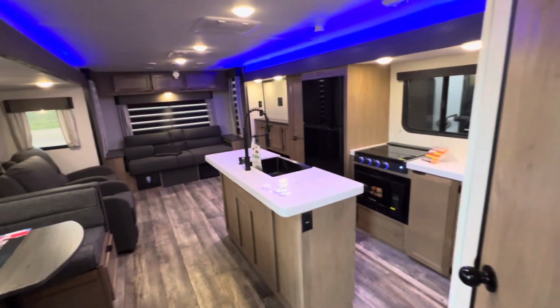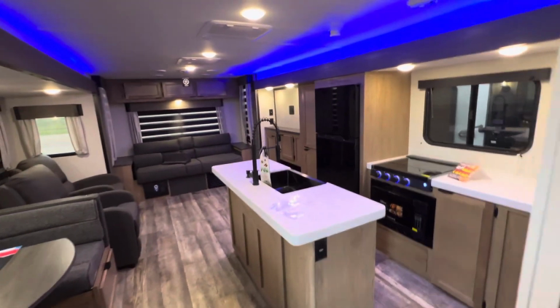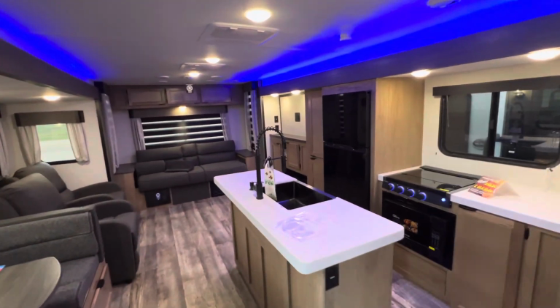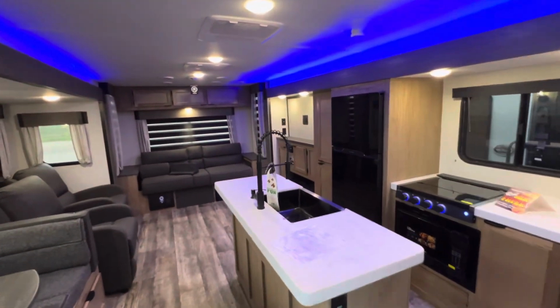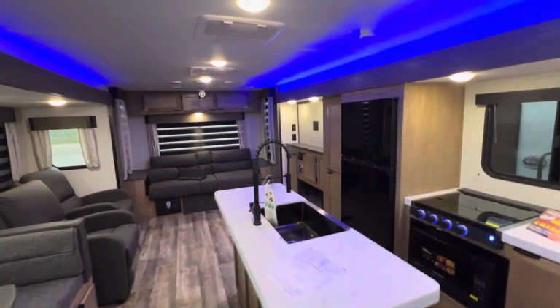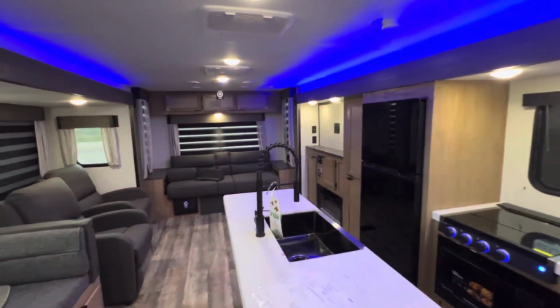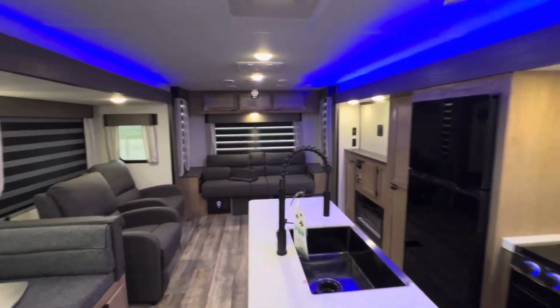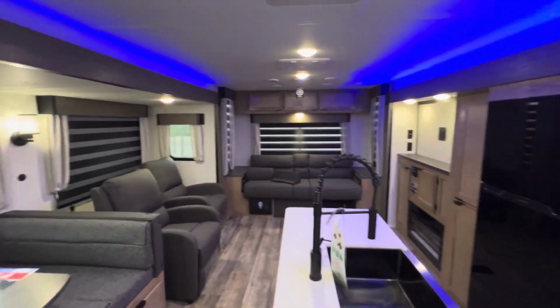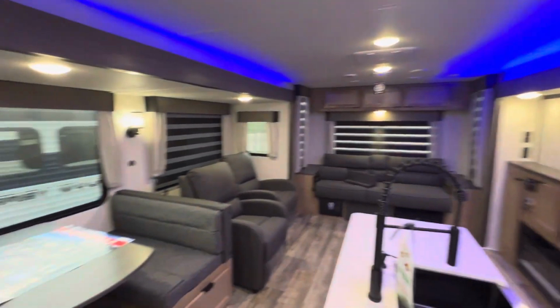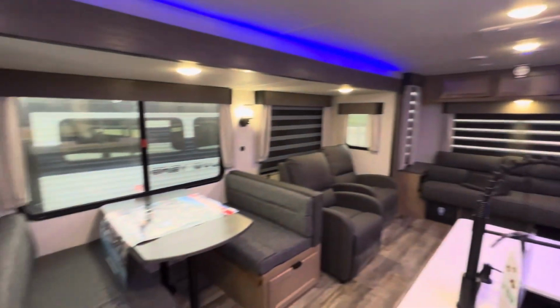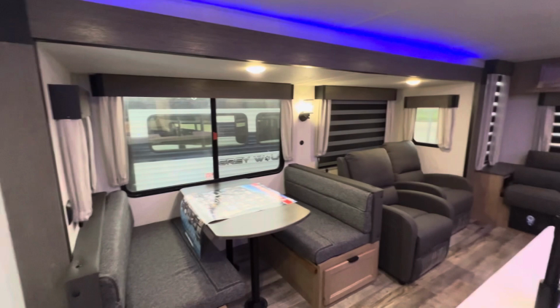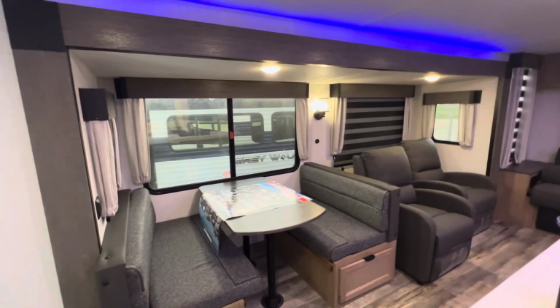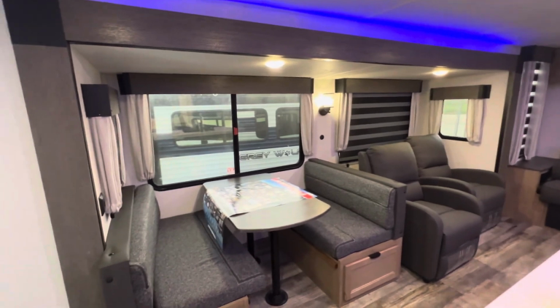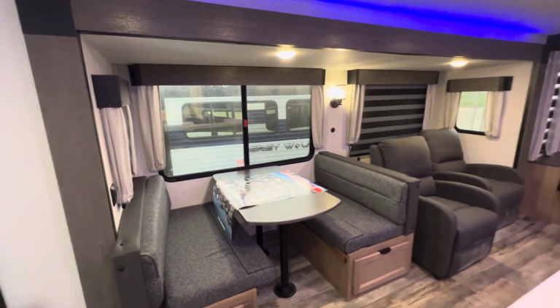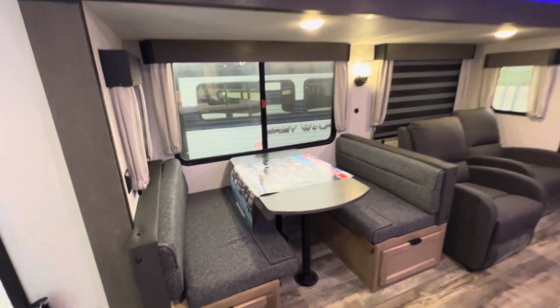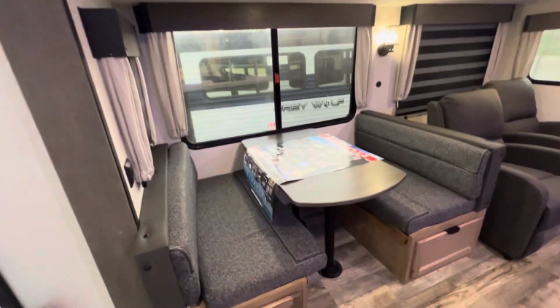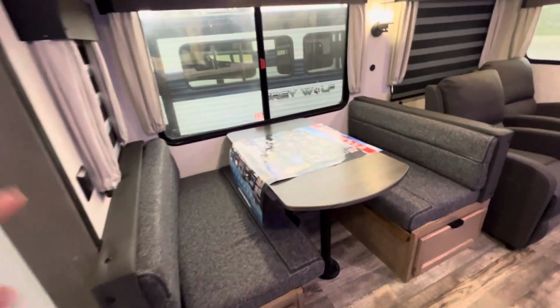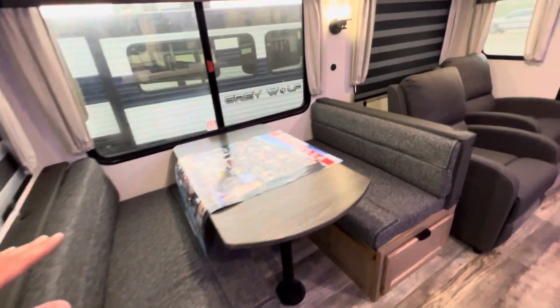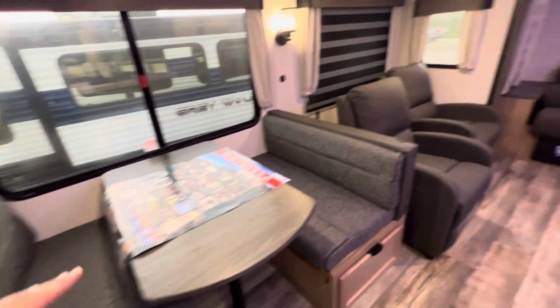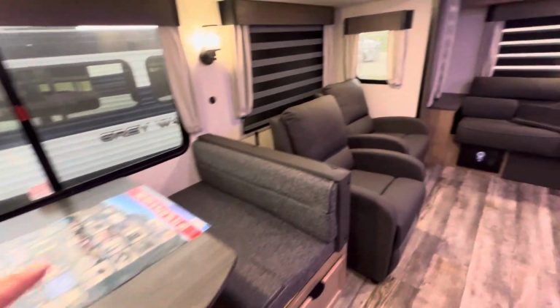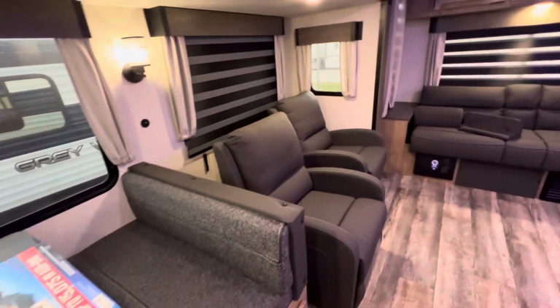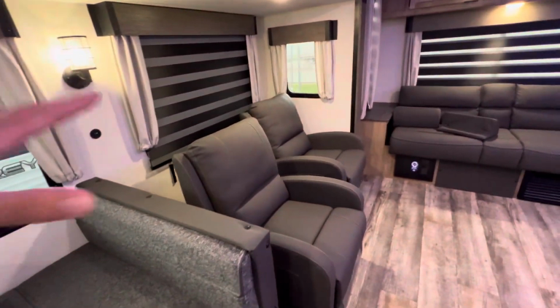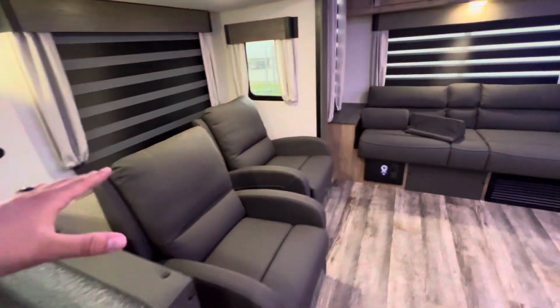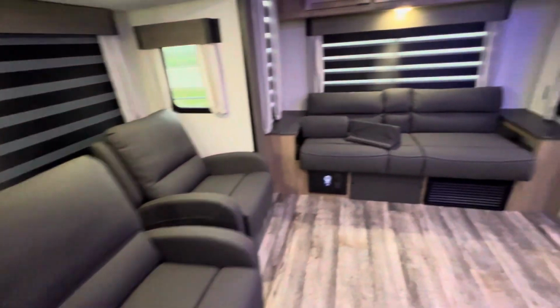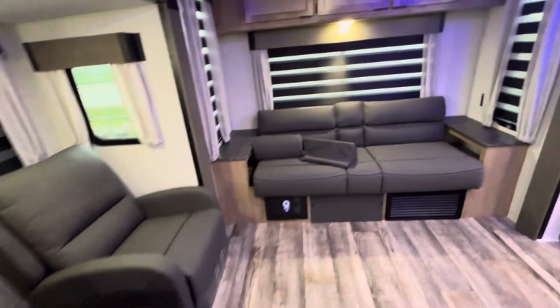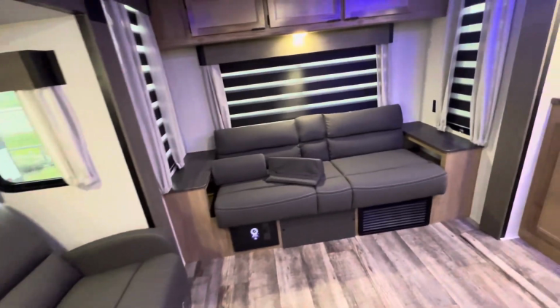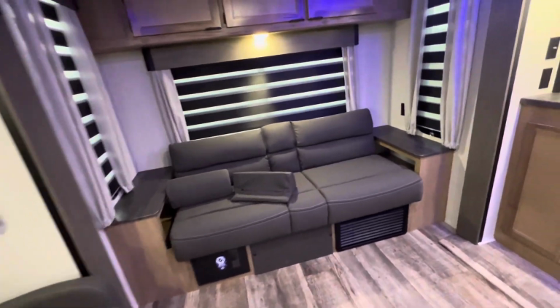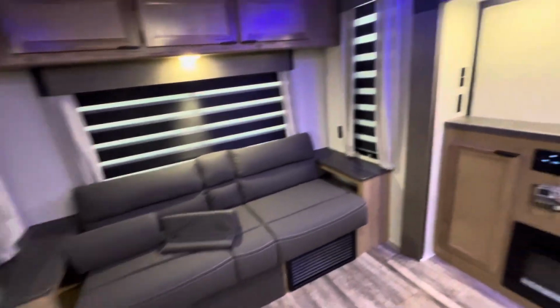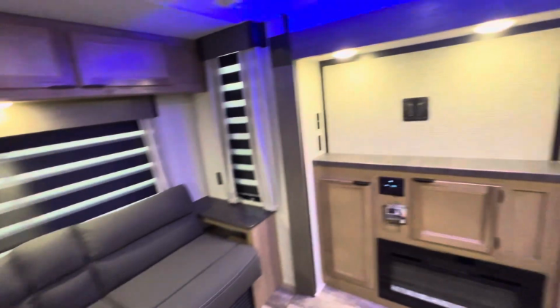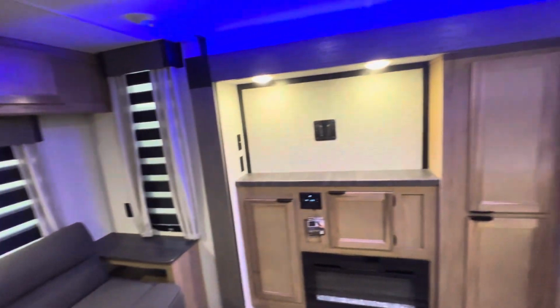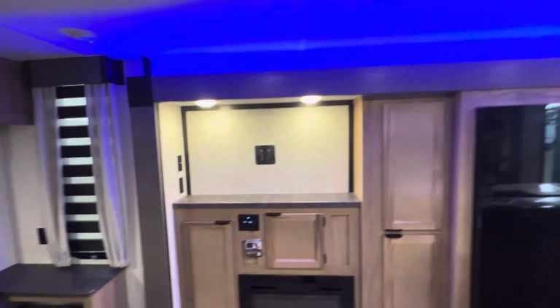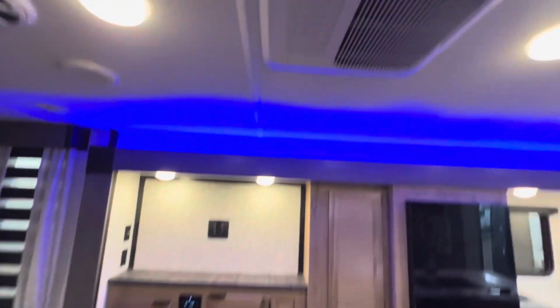It's about 27 feet on the inside, 33 feet 2 inches total, but the two slides in the back really open it up. You have this dinette here, easy to remove recliners, tri-fold couch as well, and an amazing entertainment center.